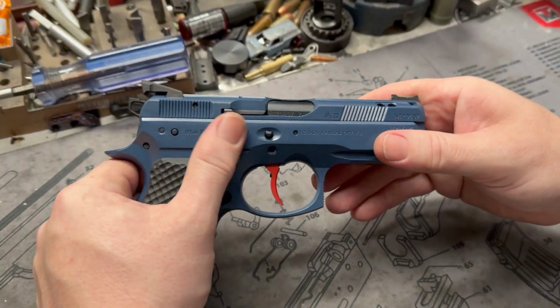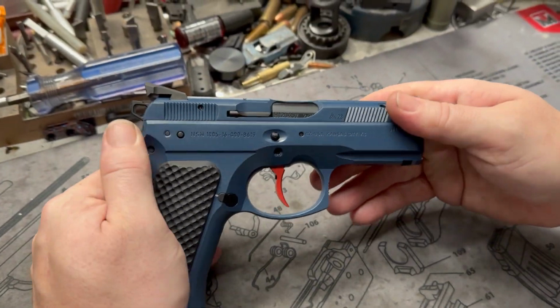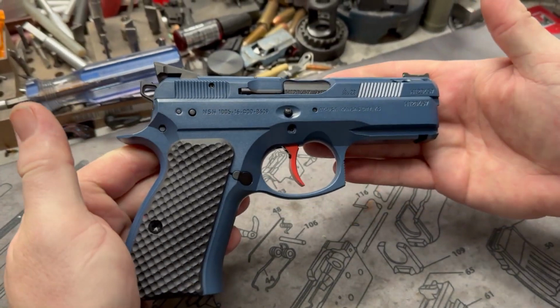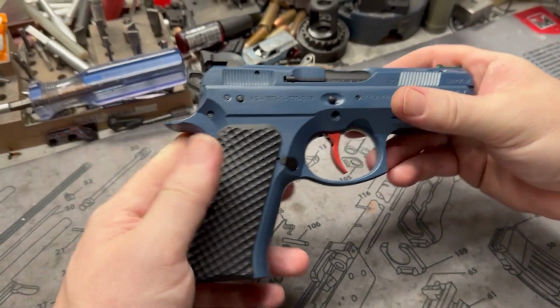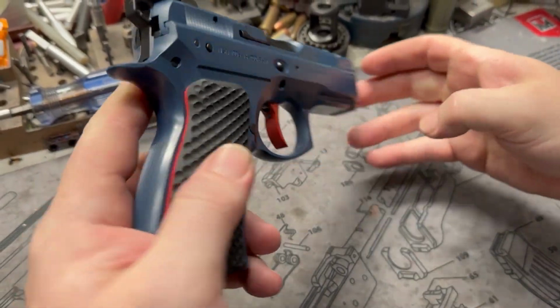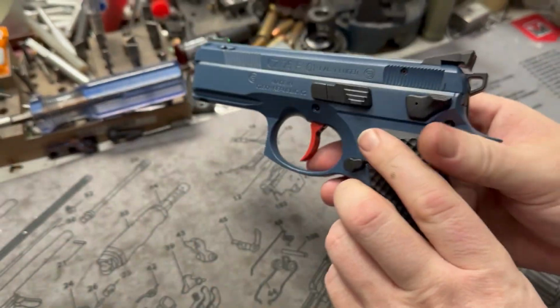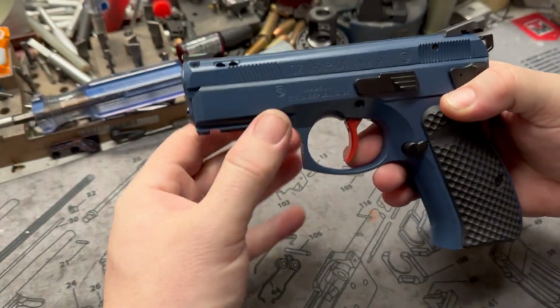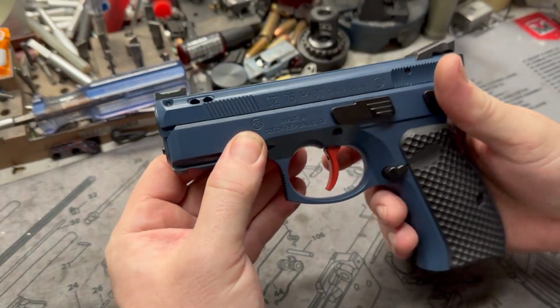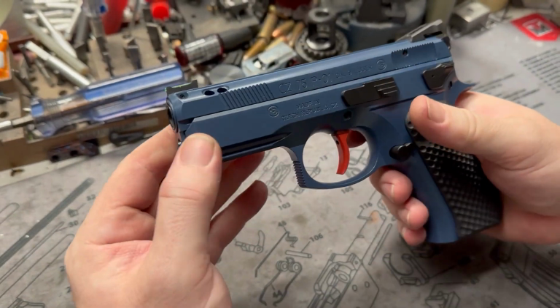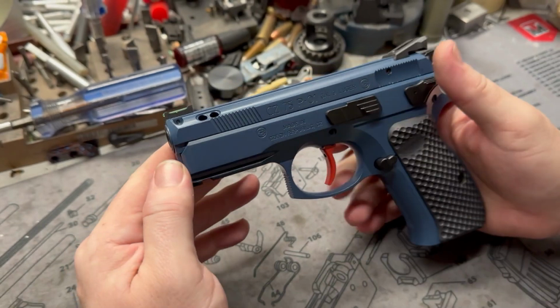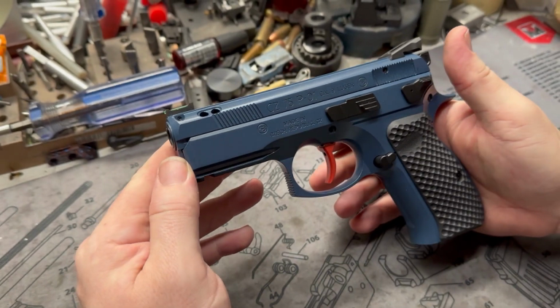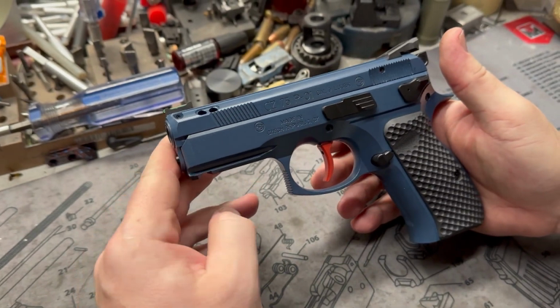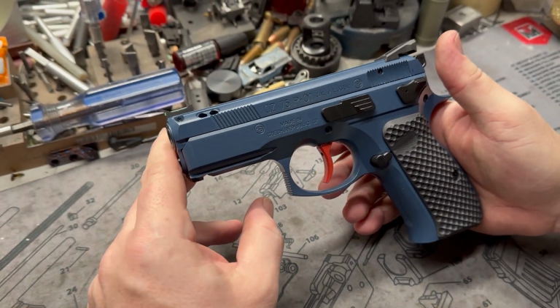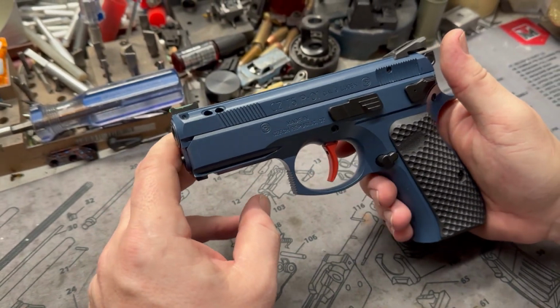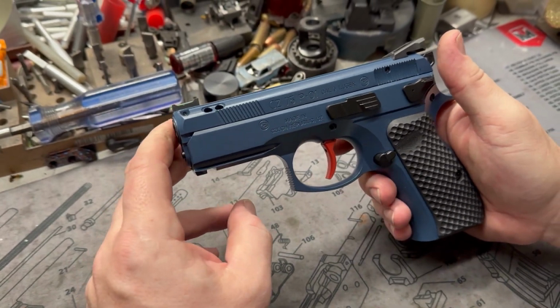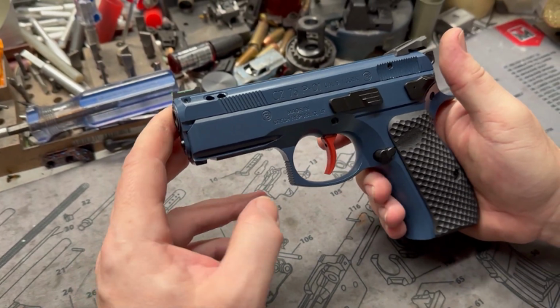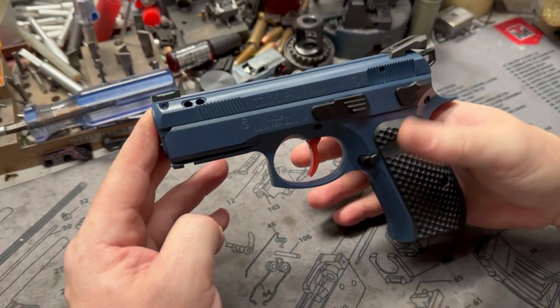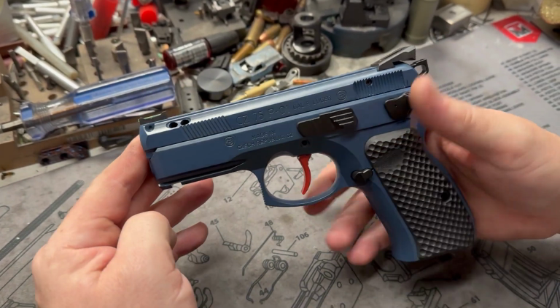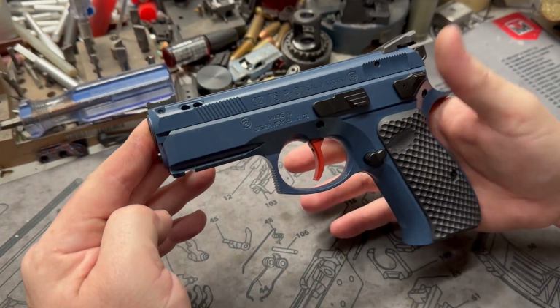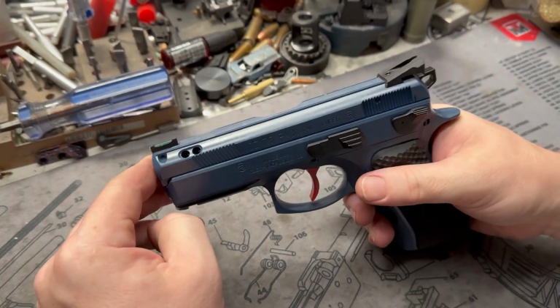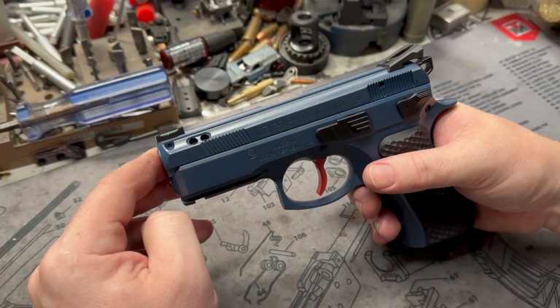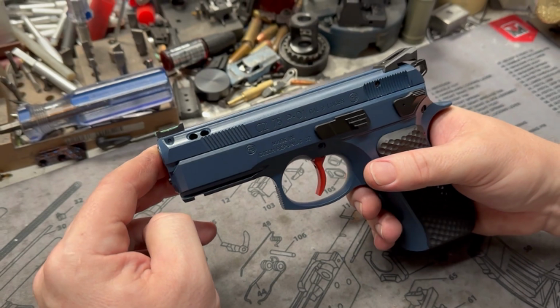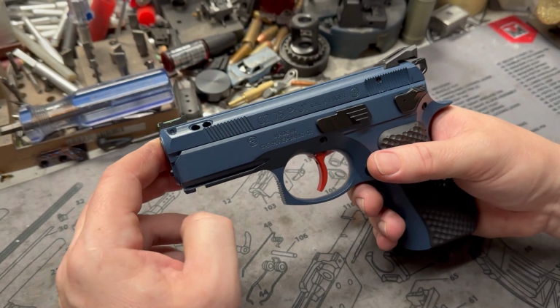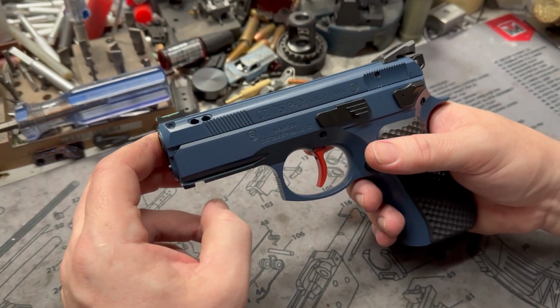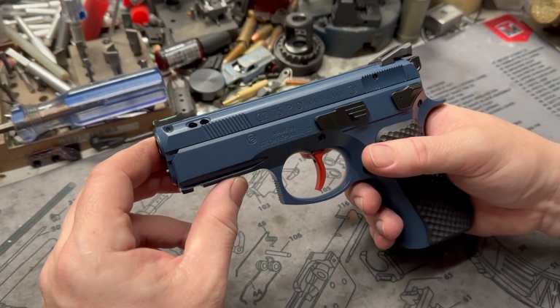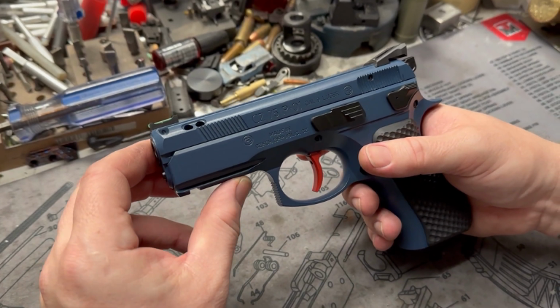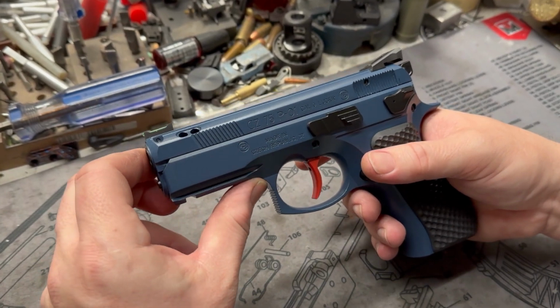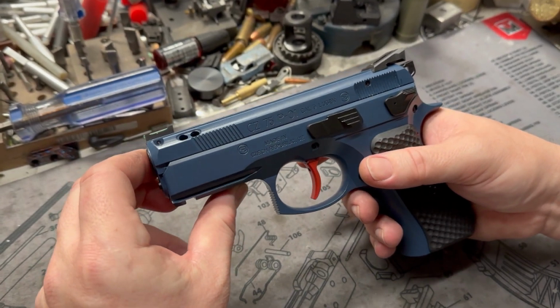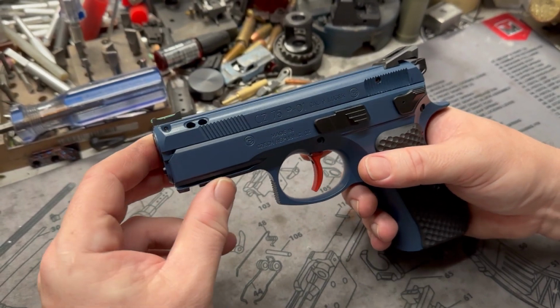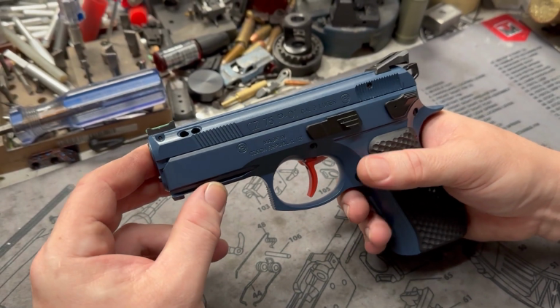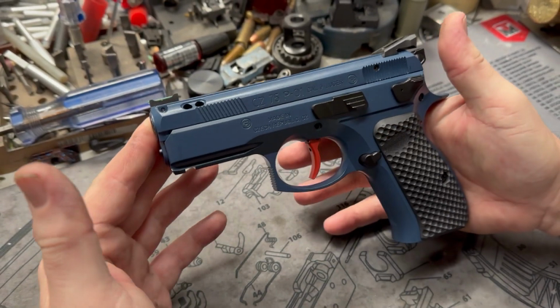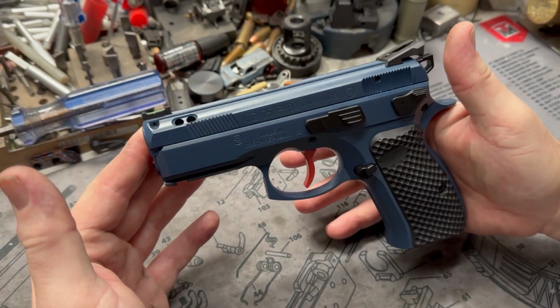Alloy frames so it's nice and light, decent capacity and you can throw more money into these and make them super awesome. They're just great out of the box and there's lots of aftermarket availability for parts and whatnot, and of course customizing shops like us.